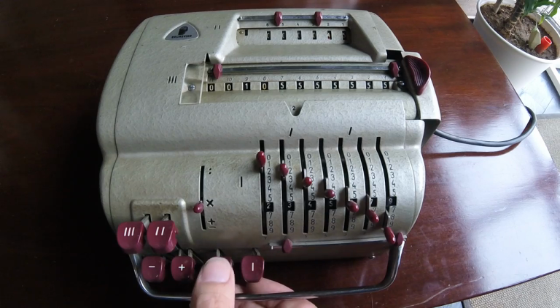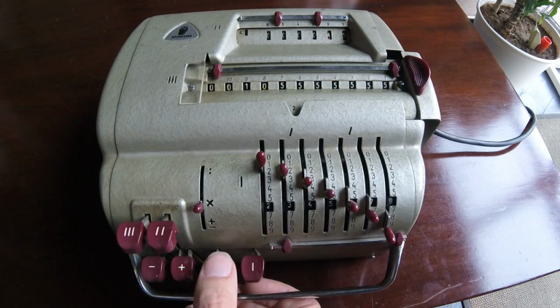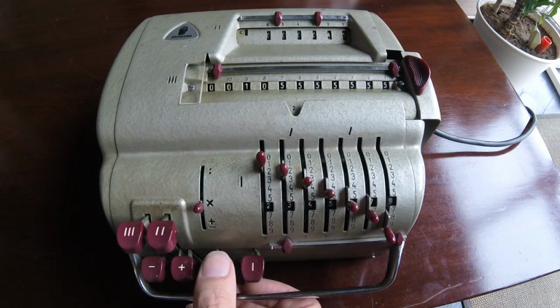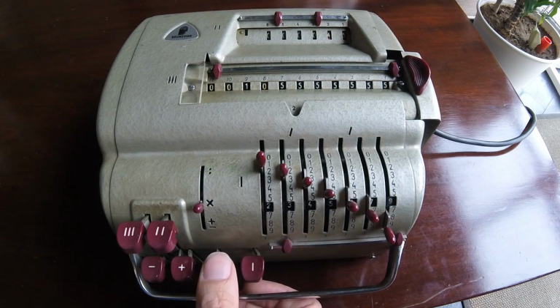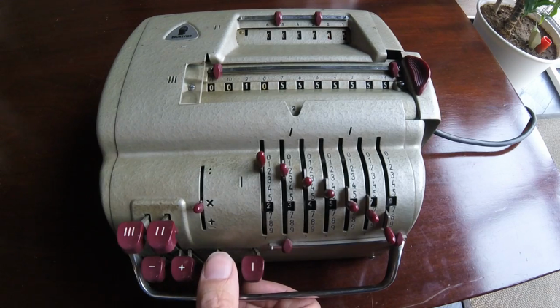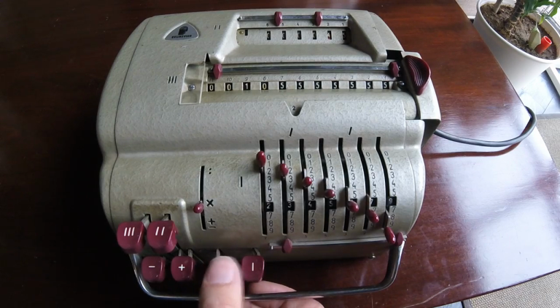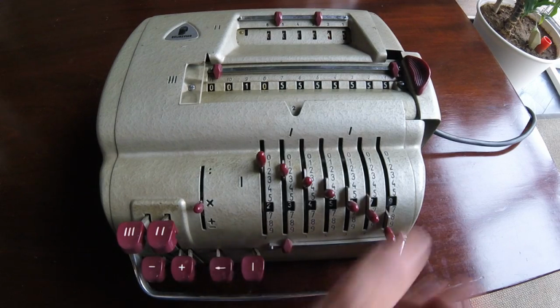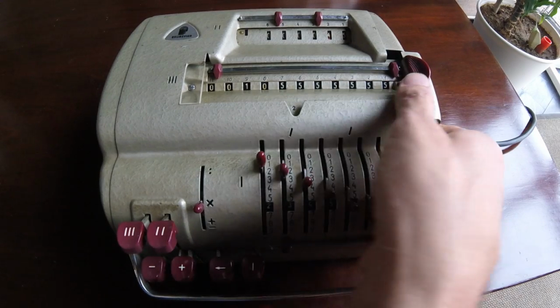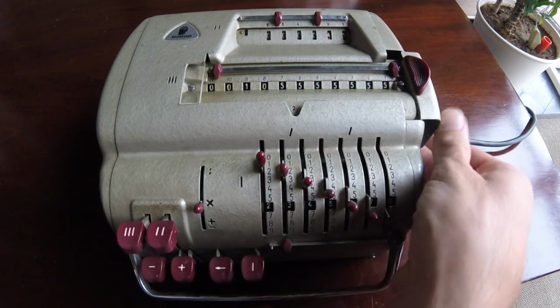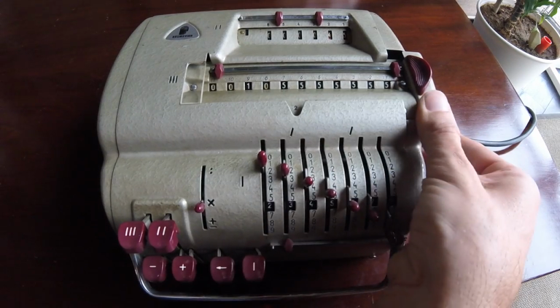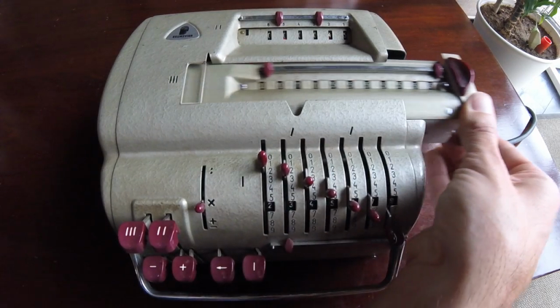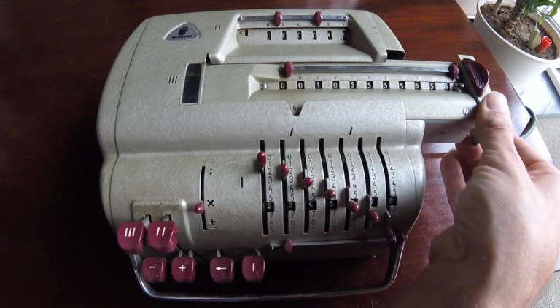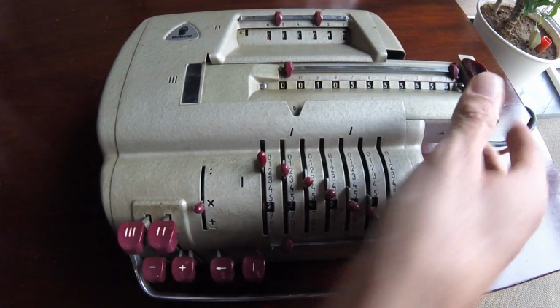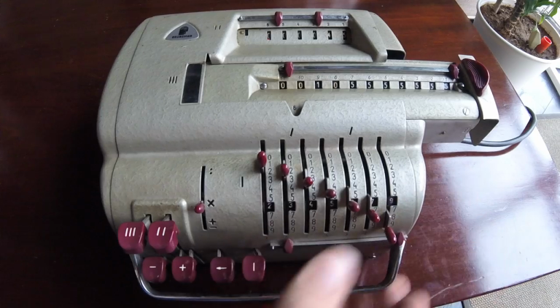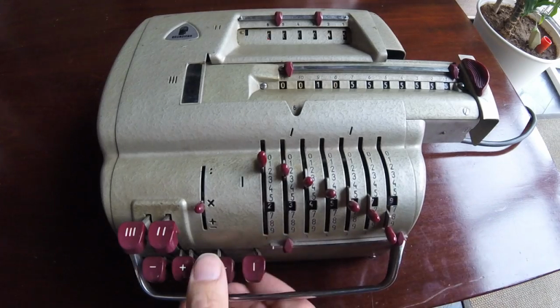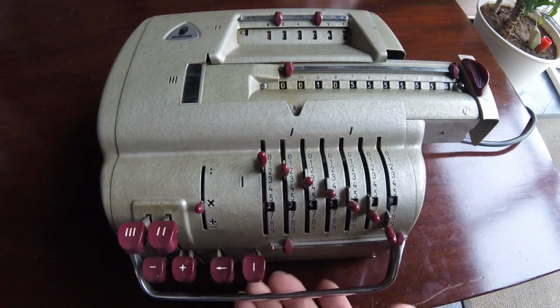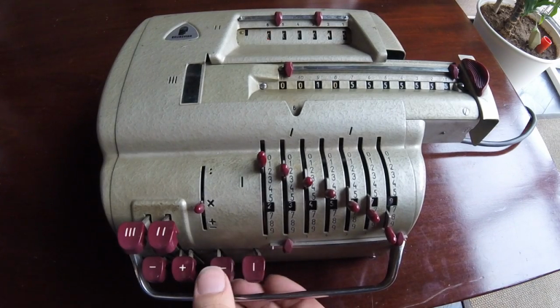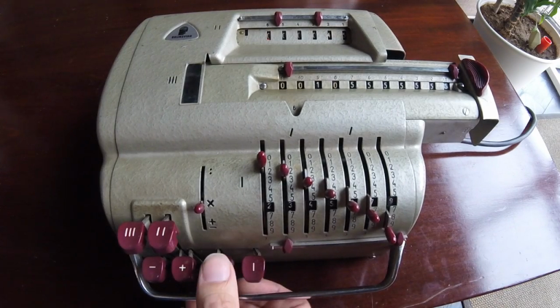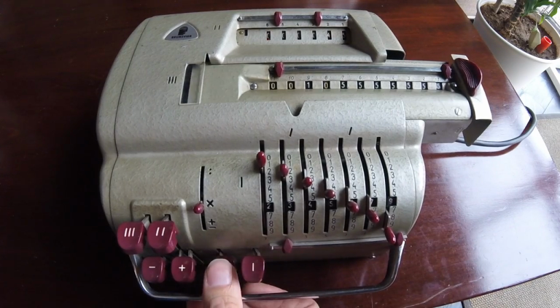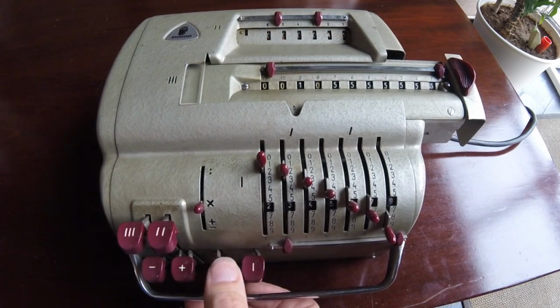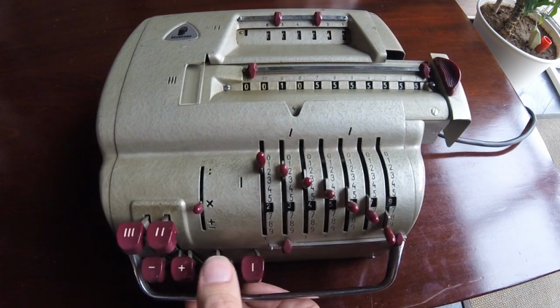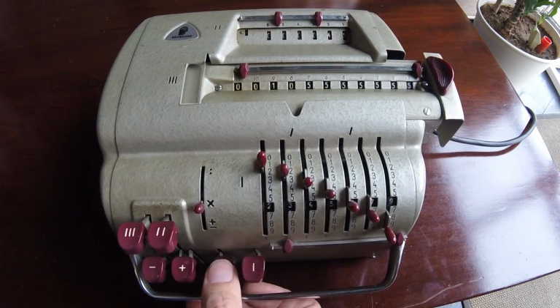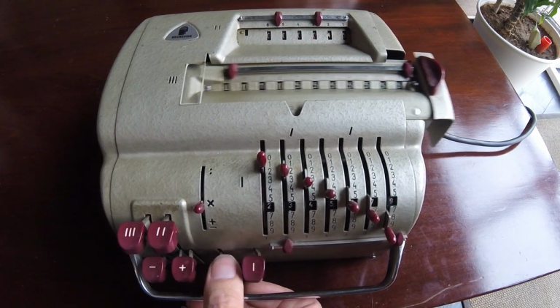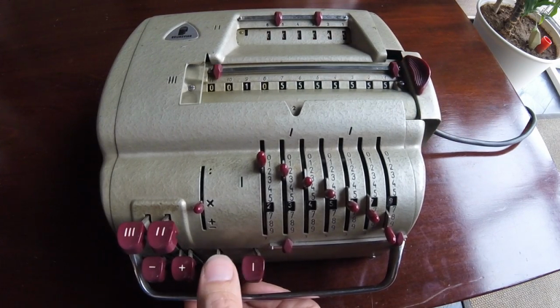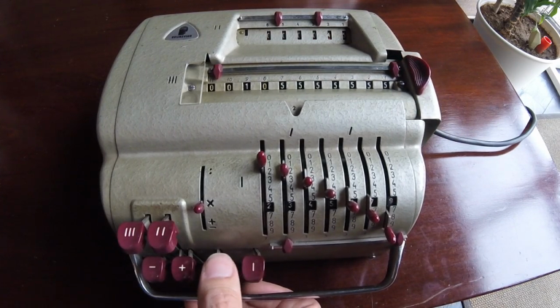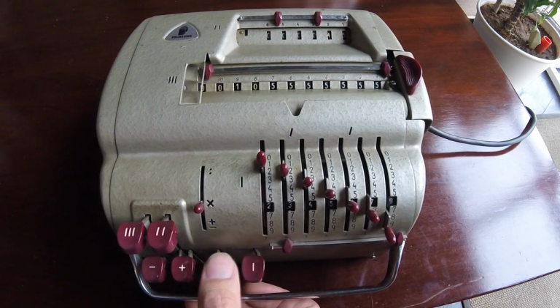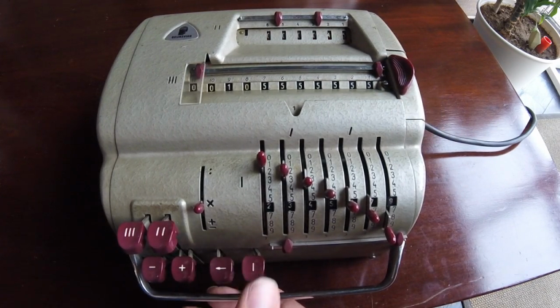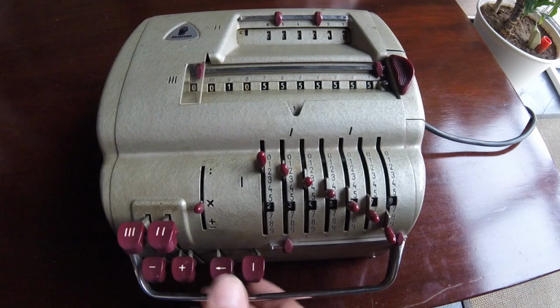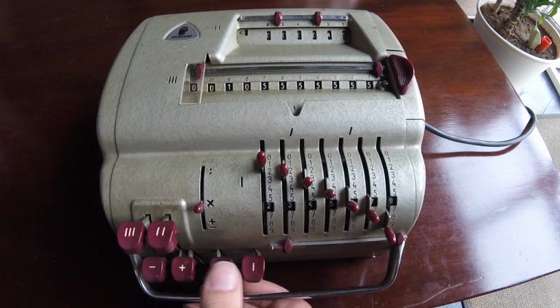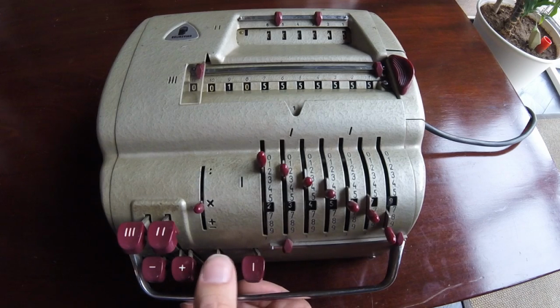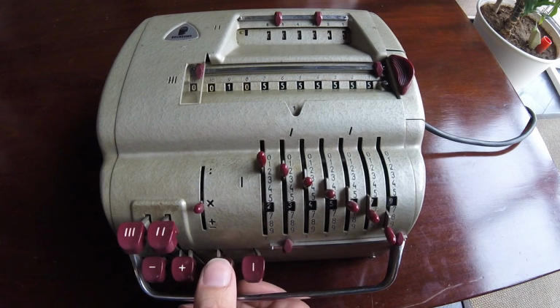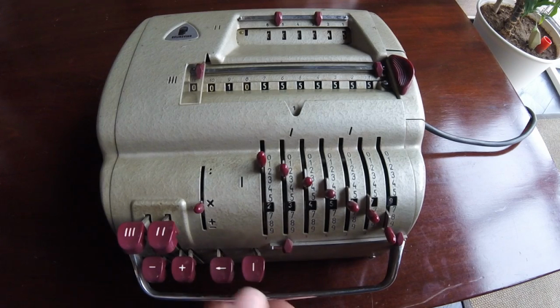If we press this key we can, for instance, move this thing here manually. Then there is a spring so we can move it back to the last position.